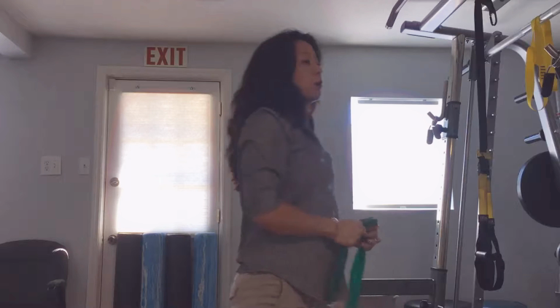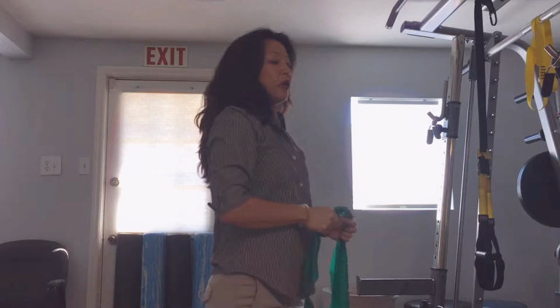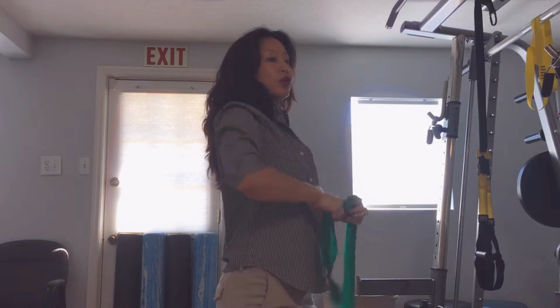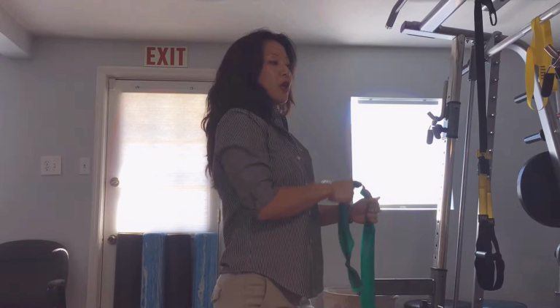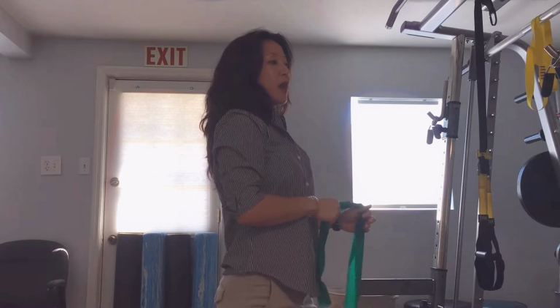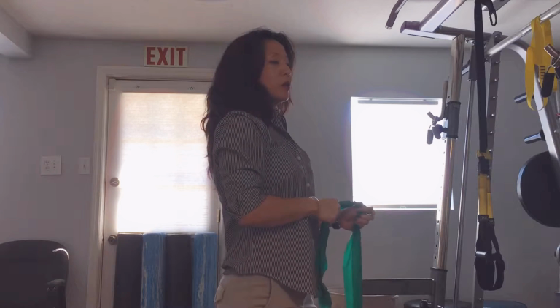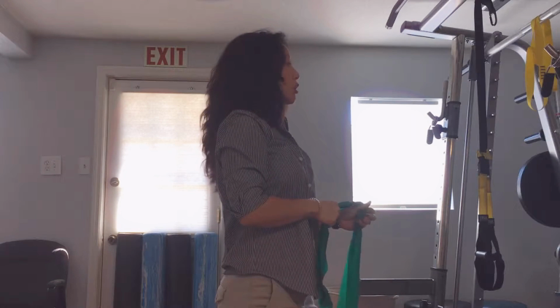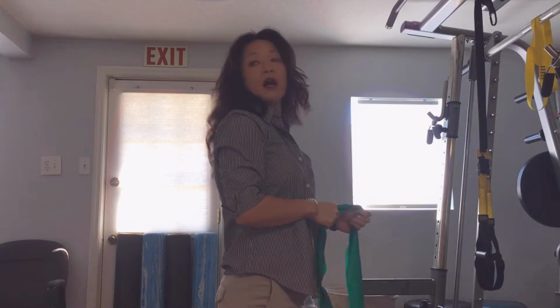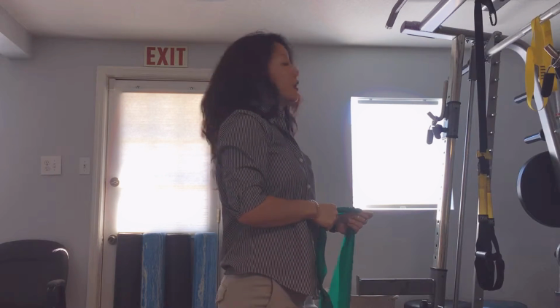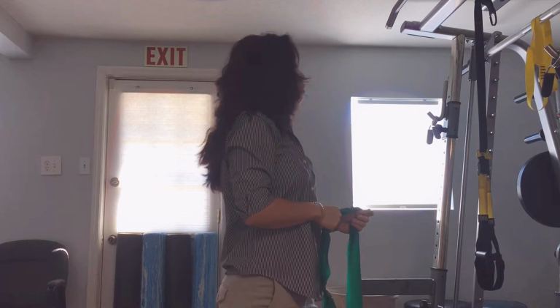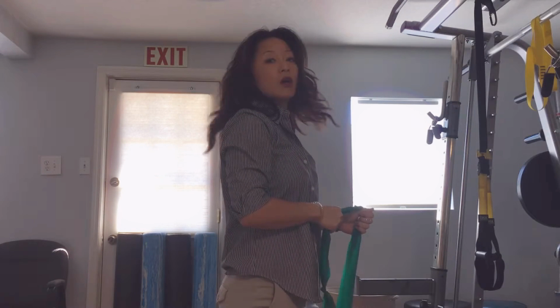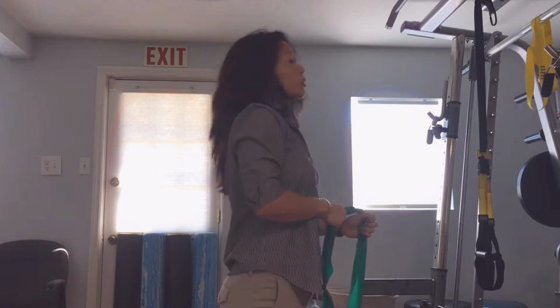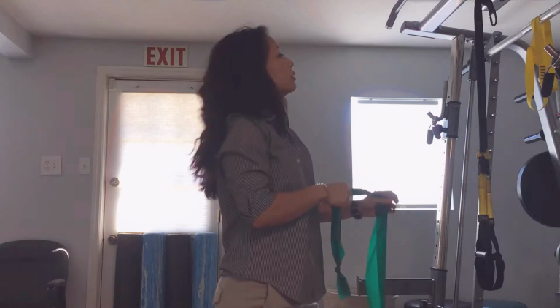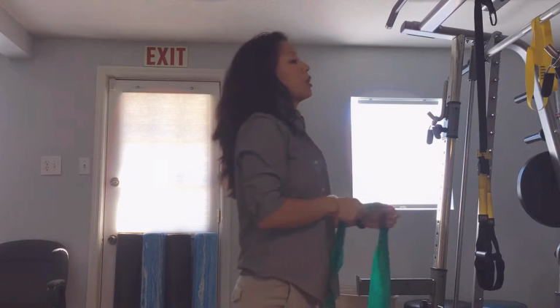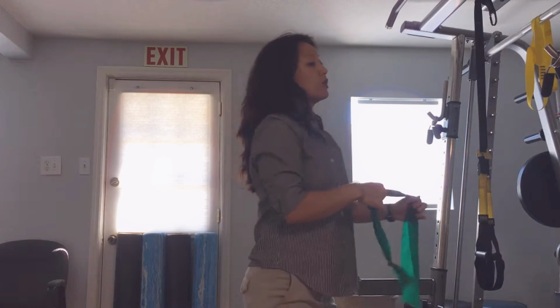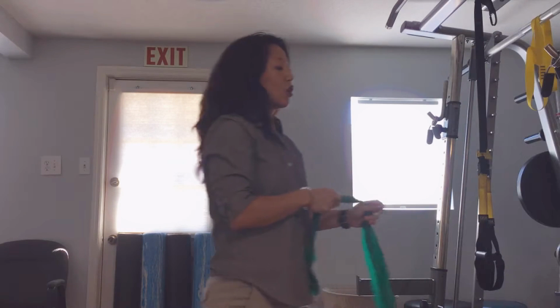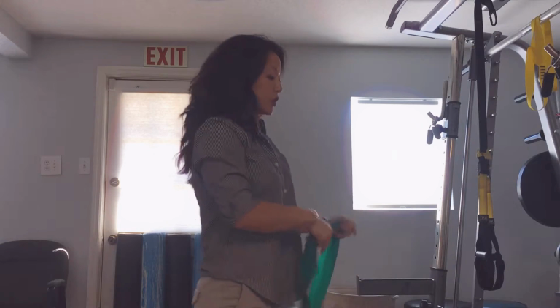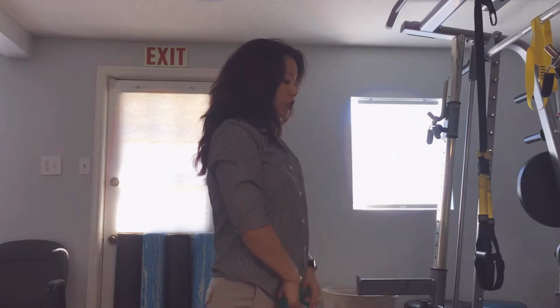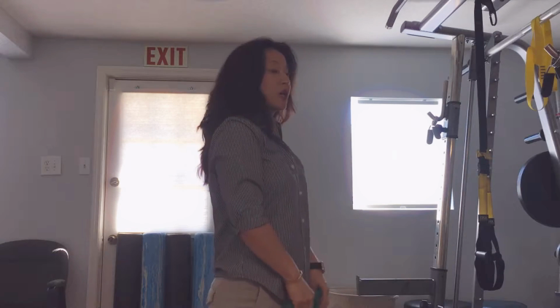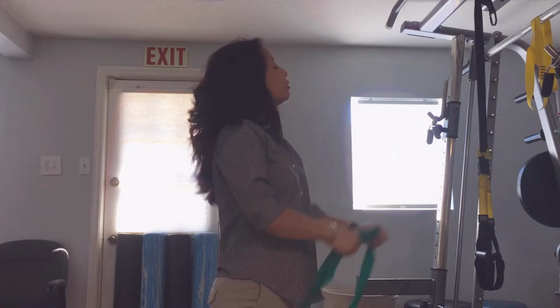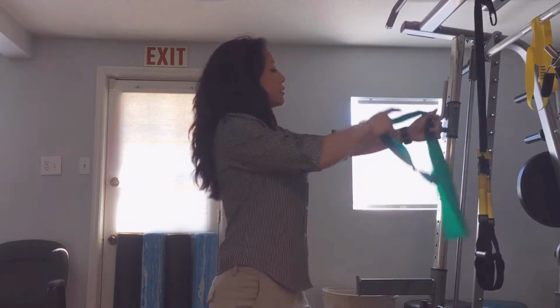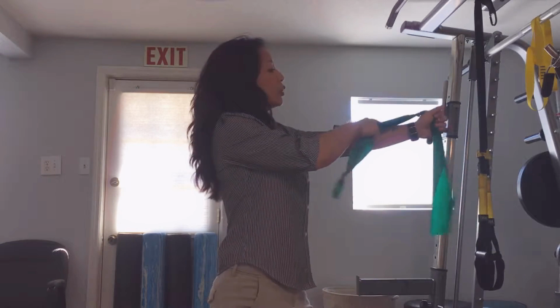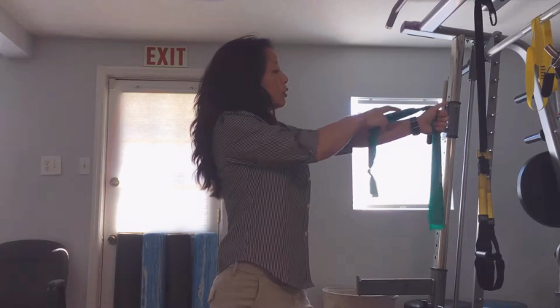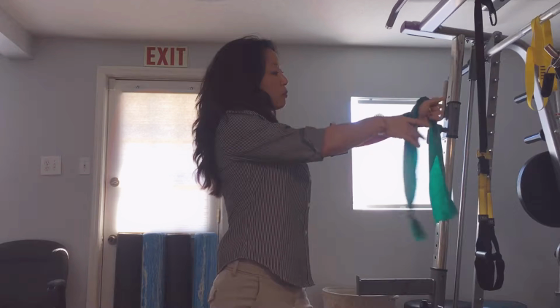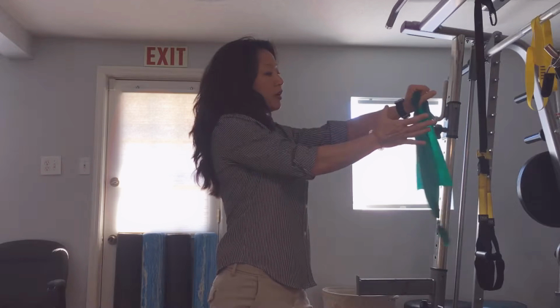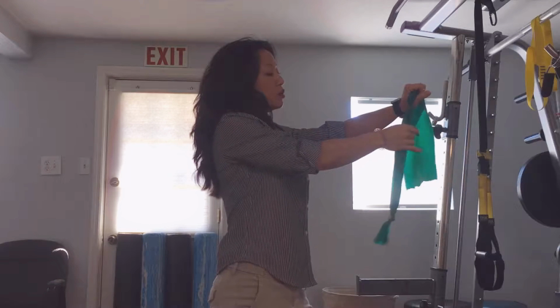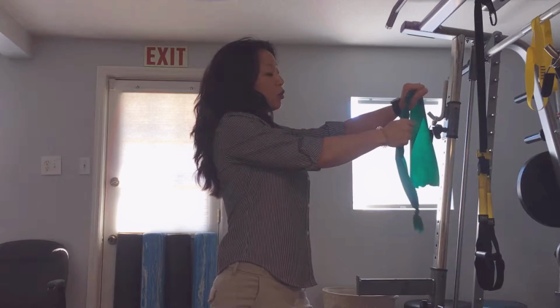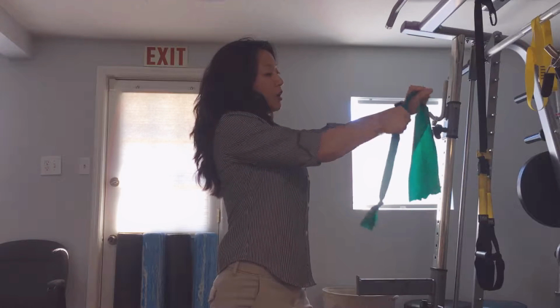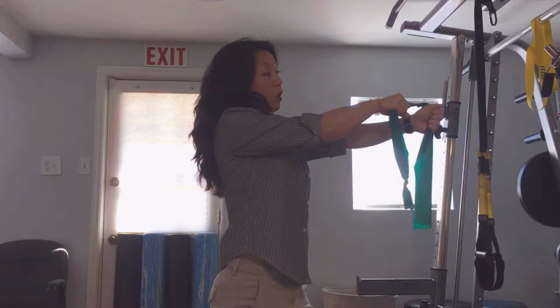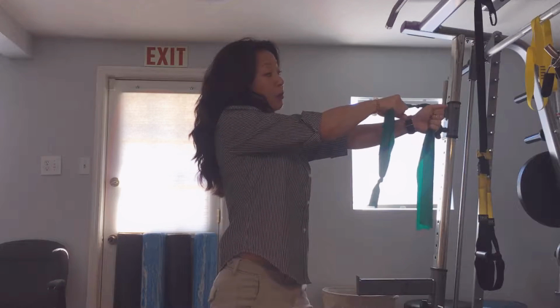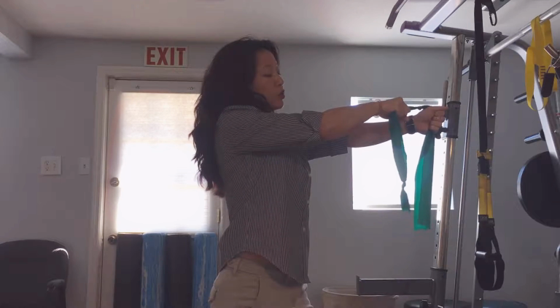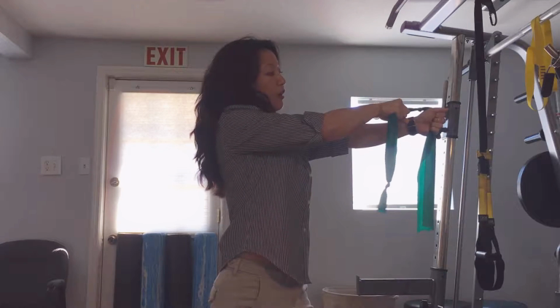Bow and arrows are good for the upper back, but you can also add a head element to help with rotation. You have to get in an archer stance — you can stagger your legs. We're going to do left arm straight, so then right hand will grab close to the left.